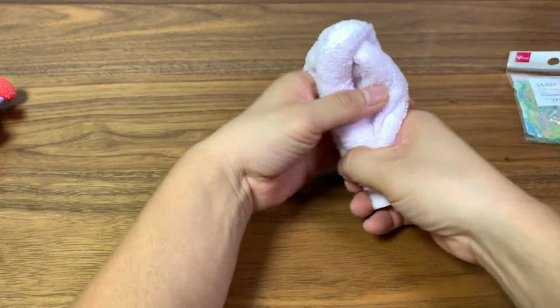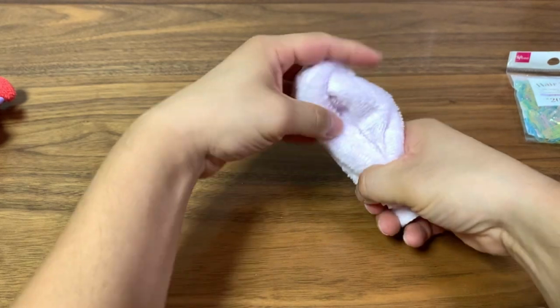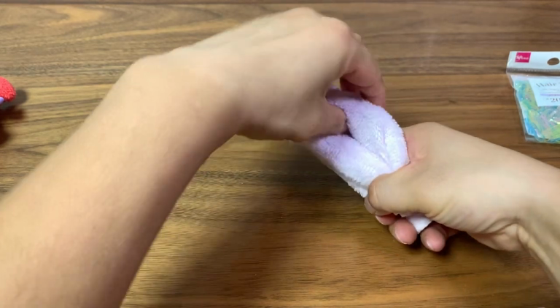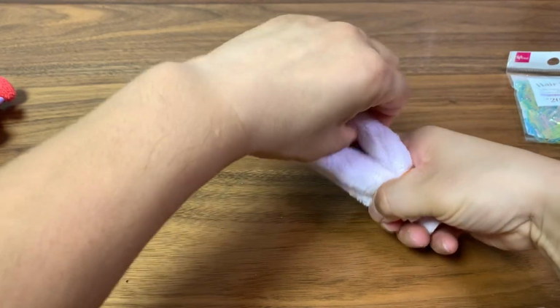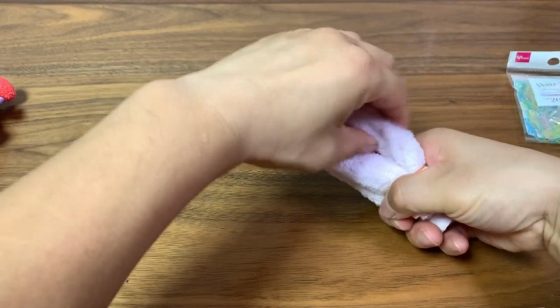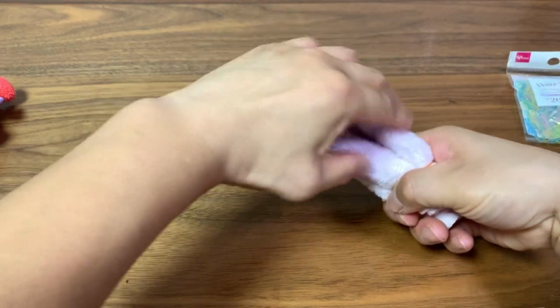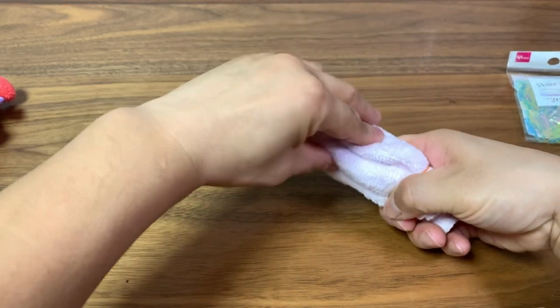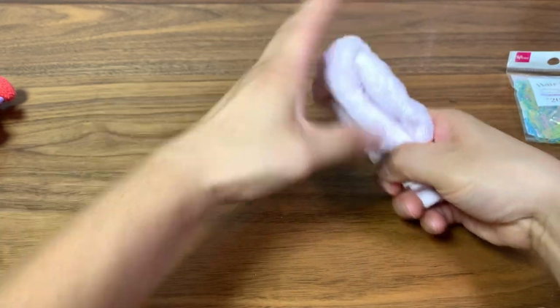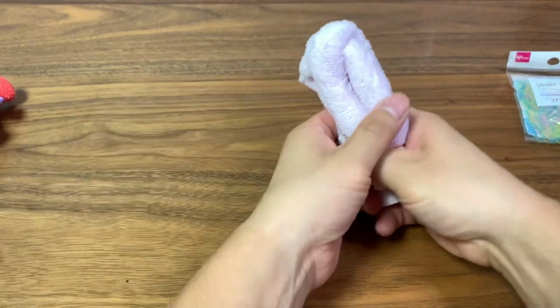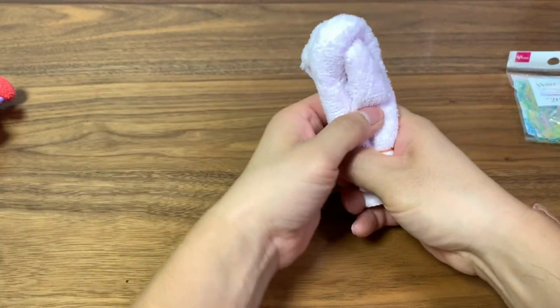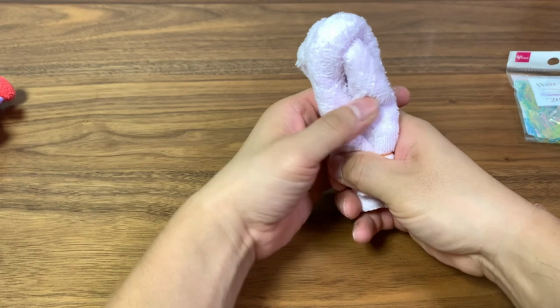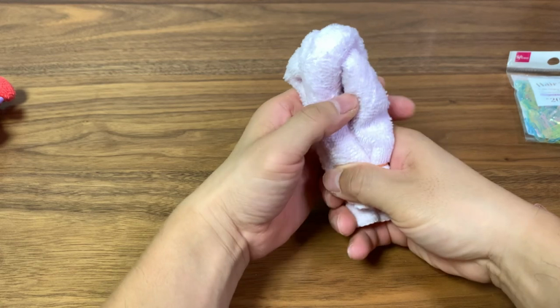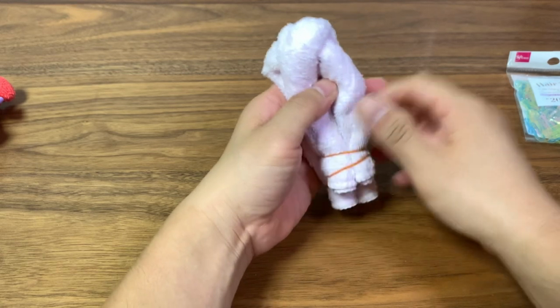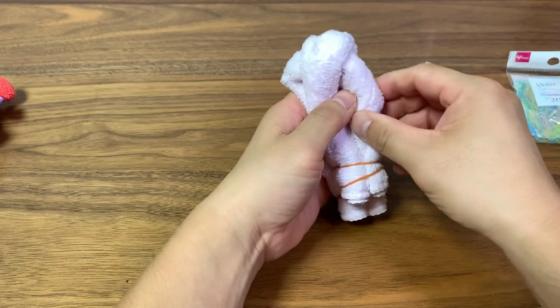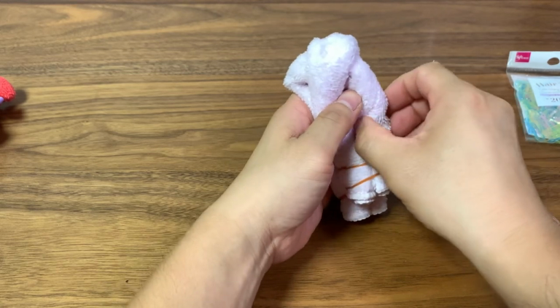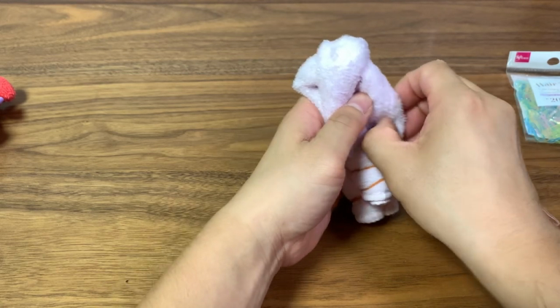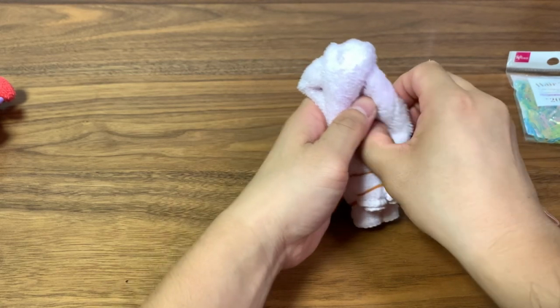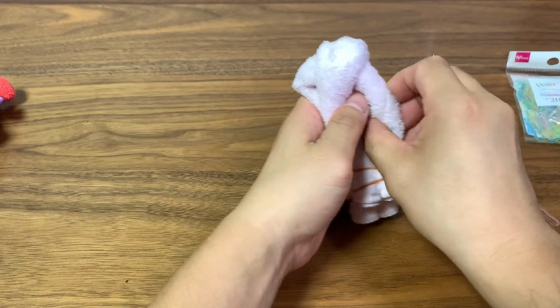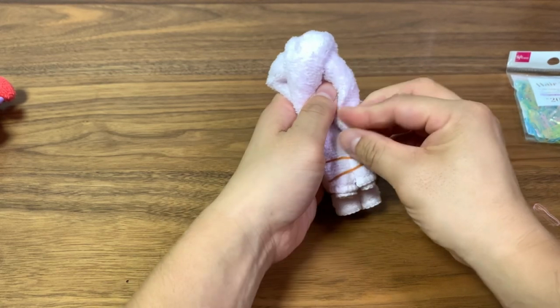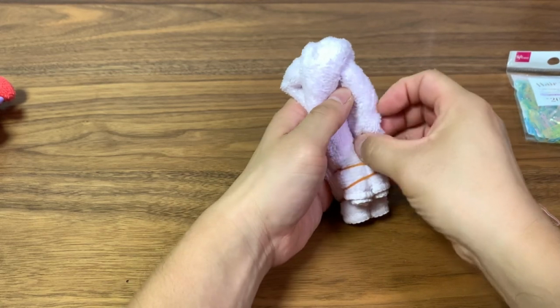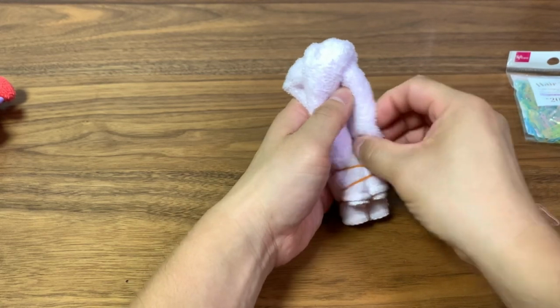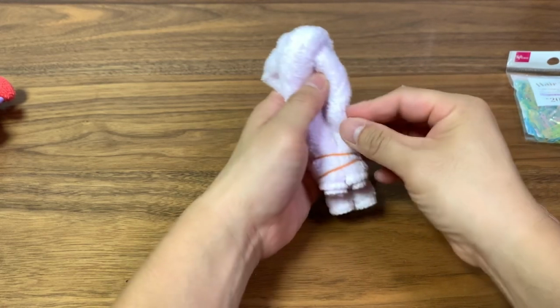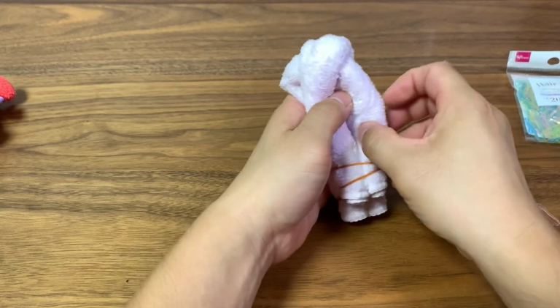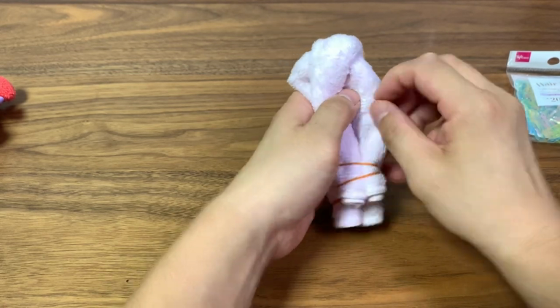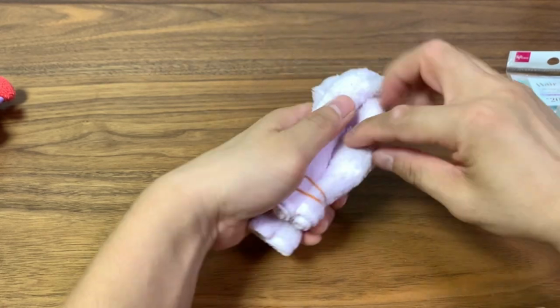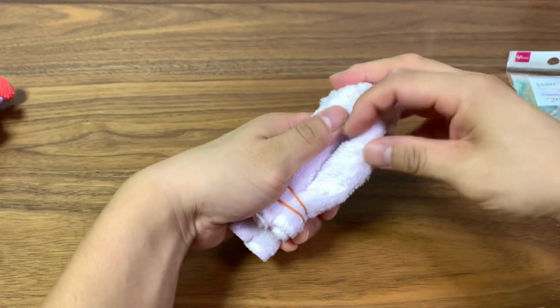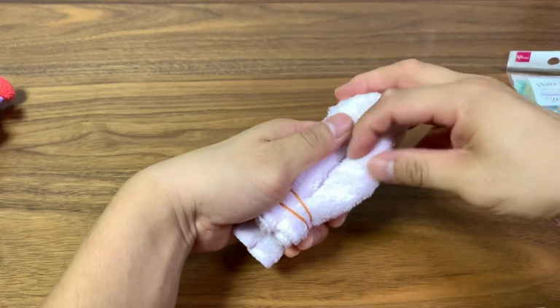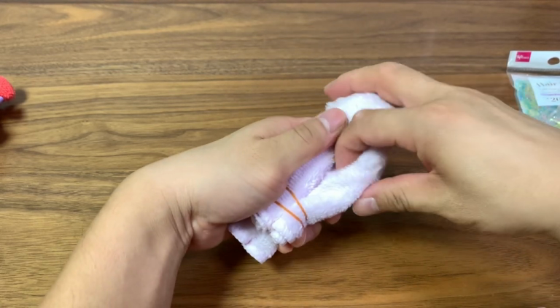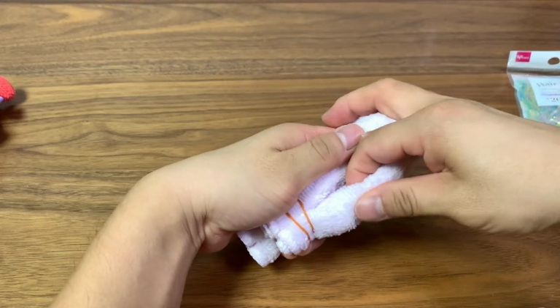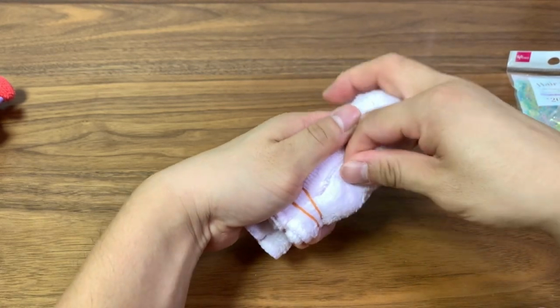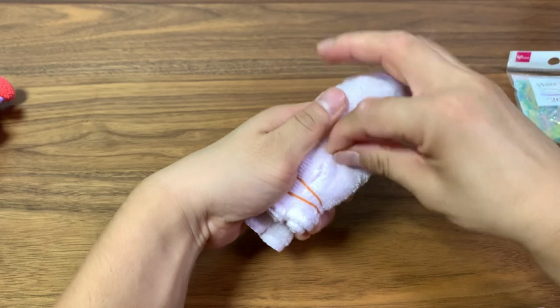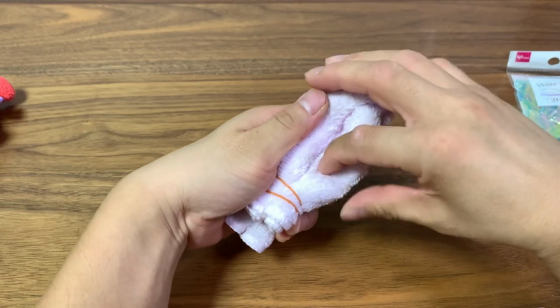Next I'm going to readjust this a little bit to tighten it. As you can see, the rubber bands help save the roll from completely unrolling.